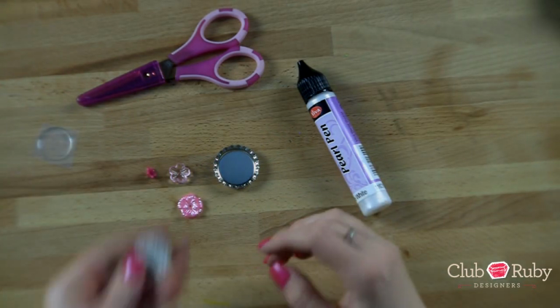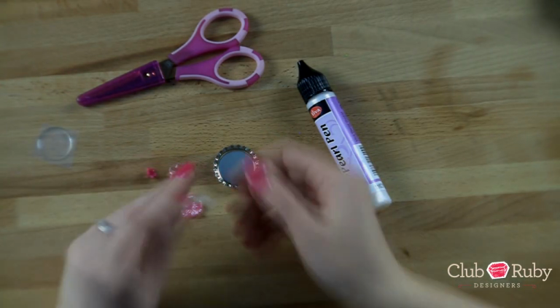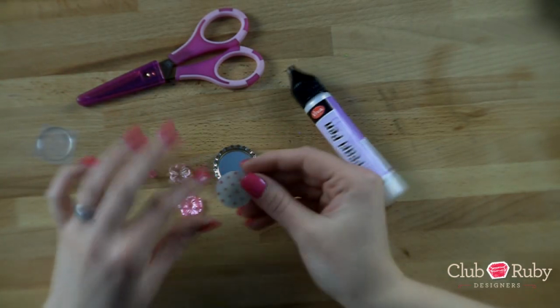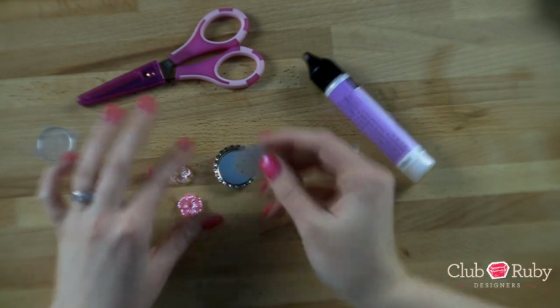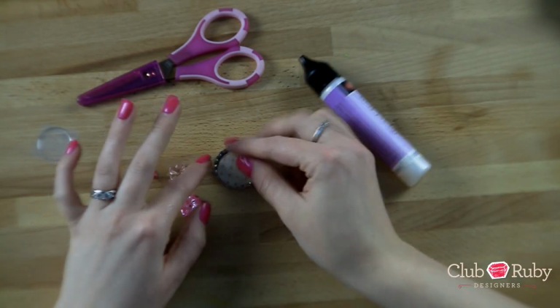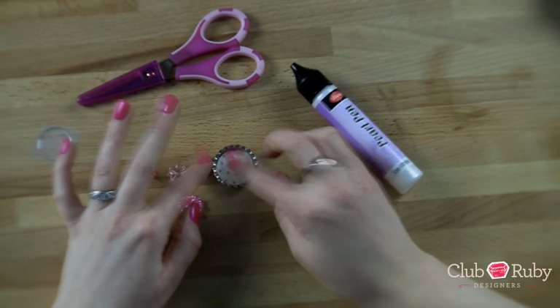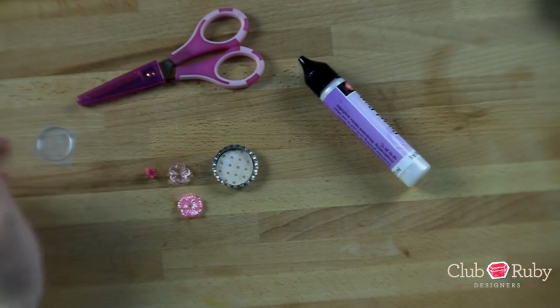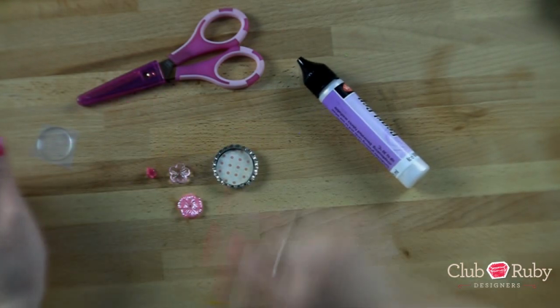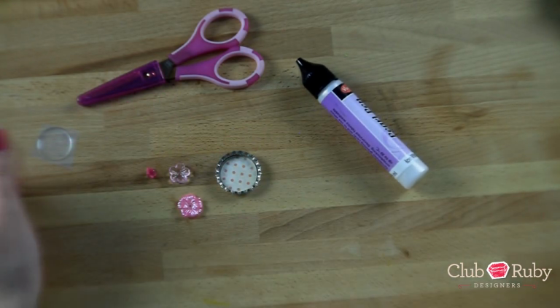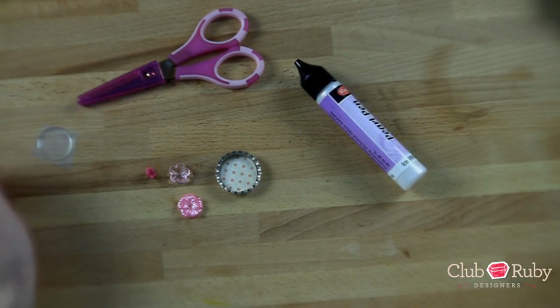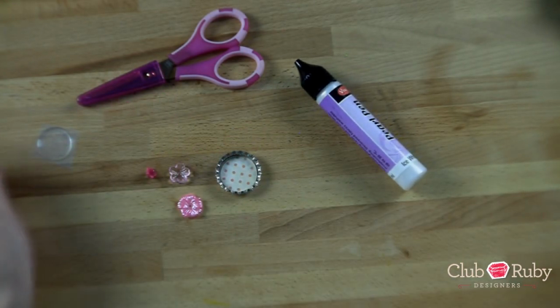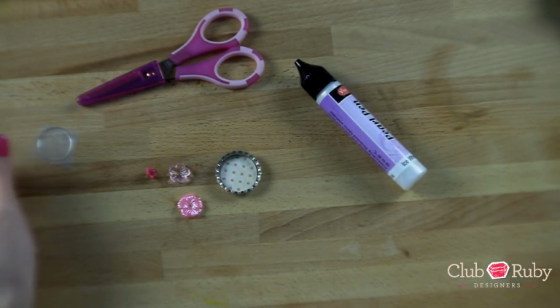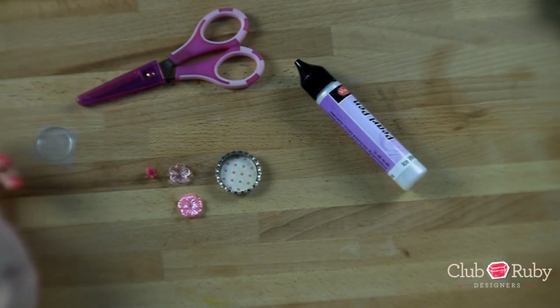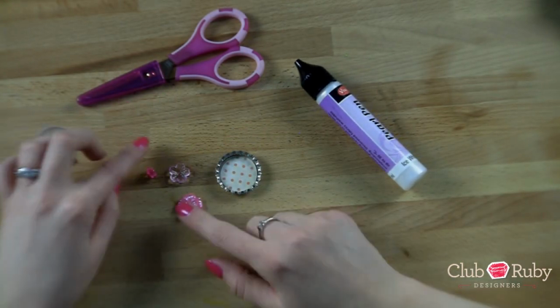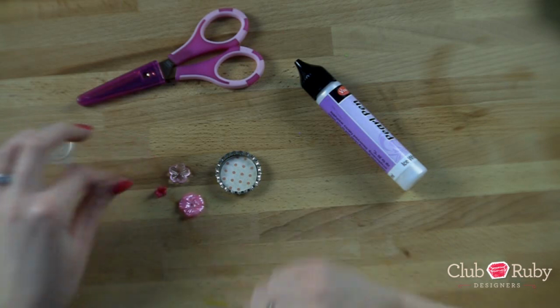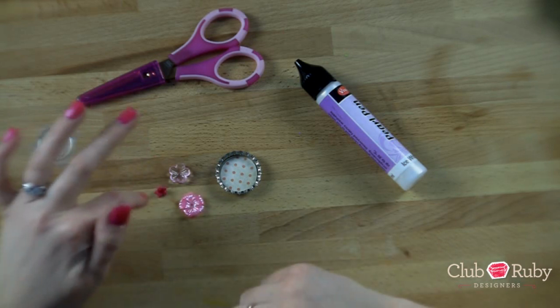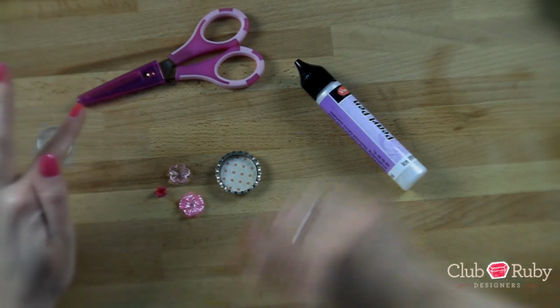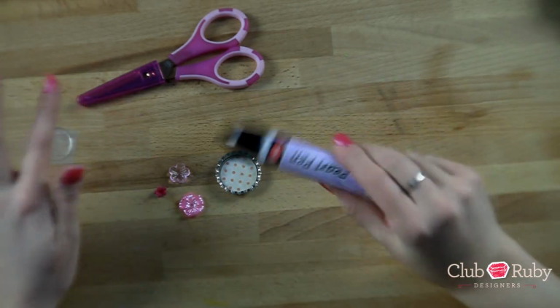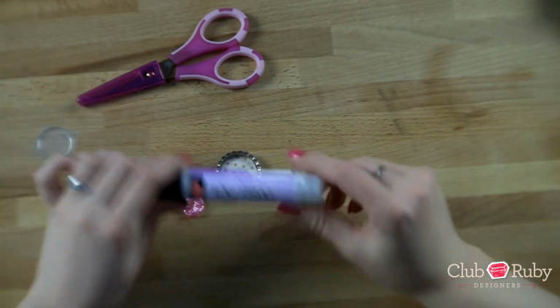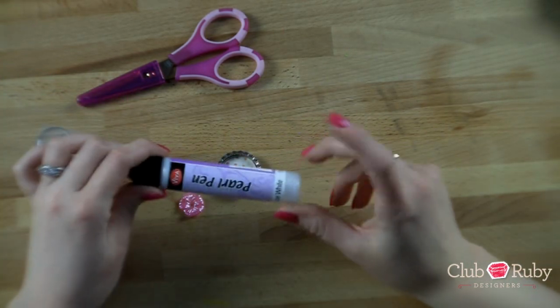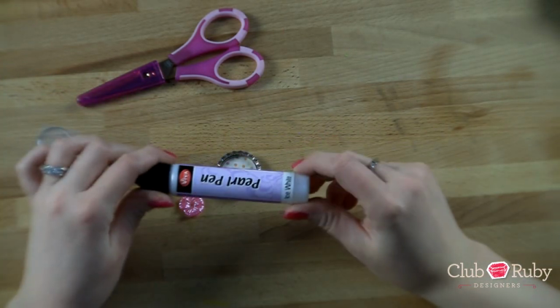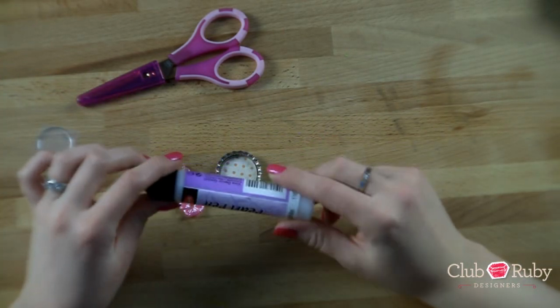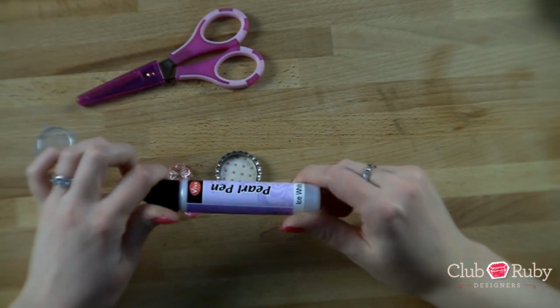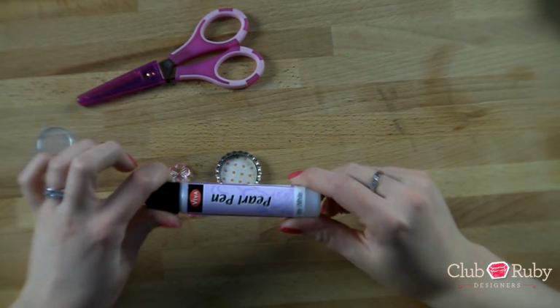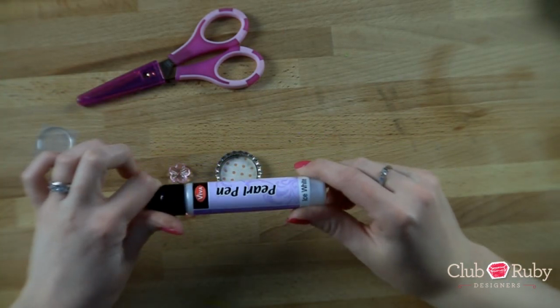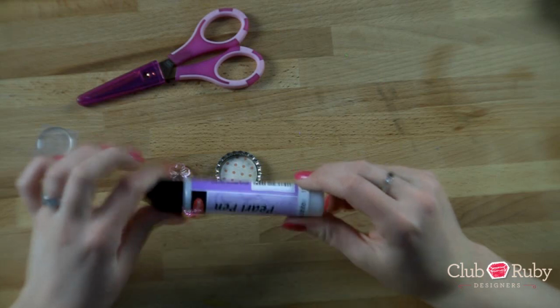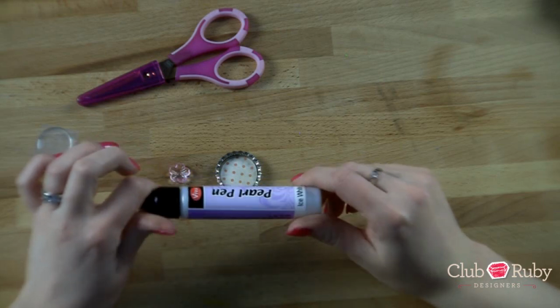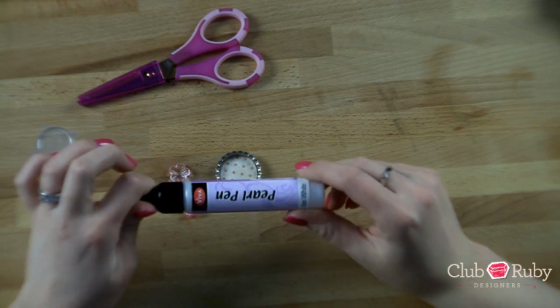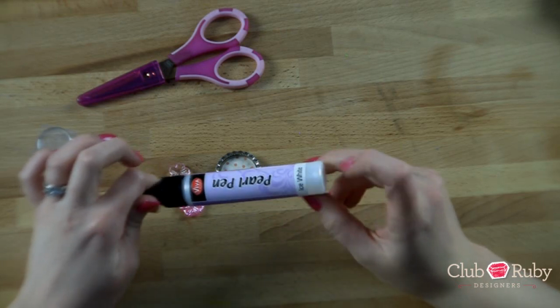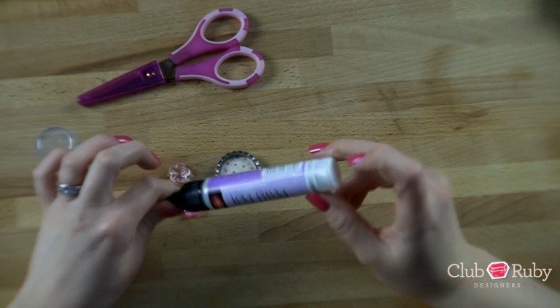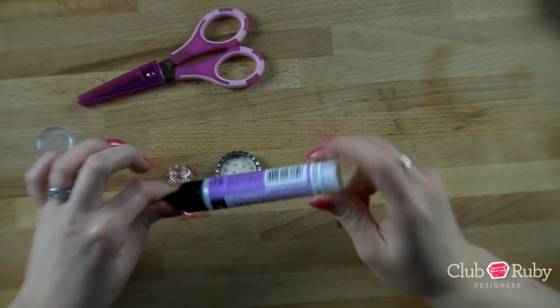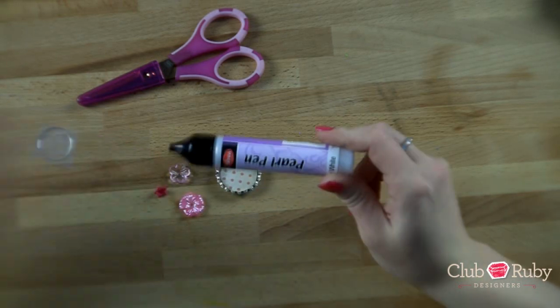I cut out a piece of this polka dot paper and it's going to fit right inside there. I've already got this ready for what I want to do, and I pulled out a few of the plastic flowers and I have my Viva Decor Pearl Pen. You can use any color that came in your kit.